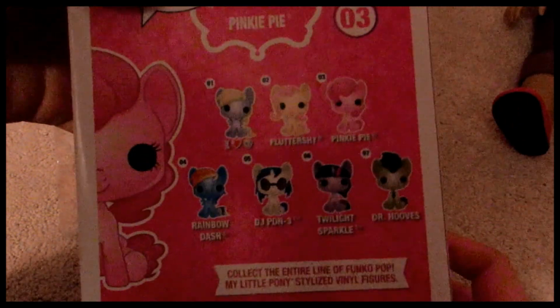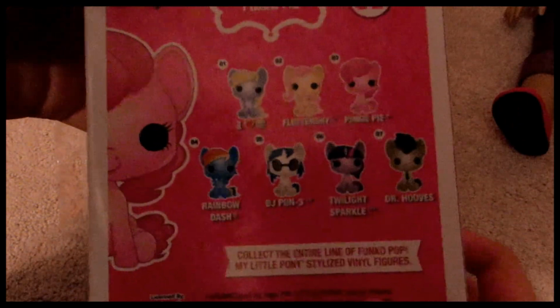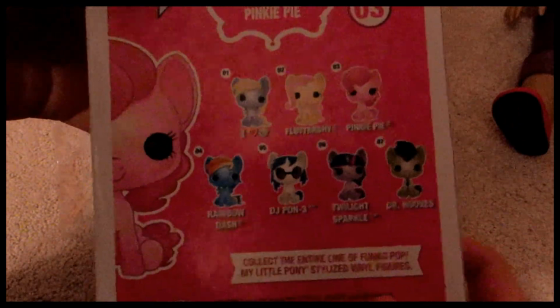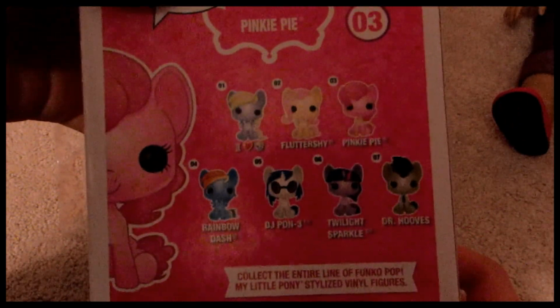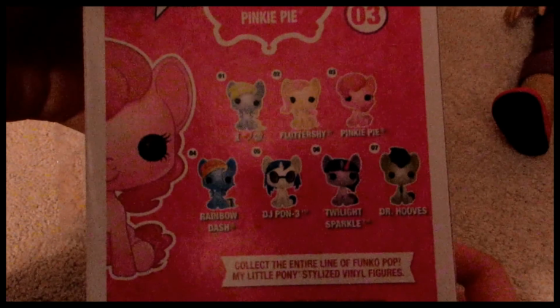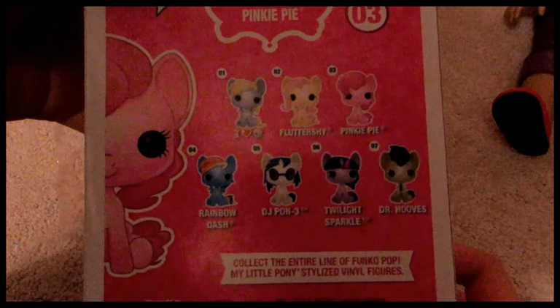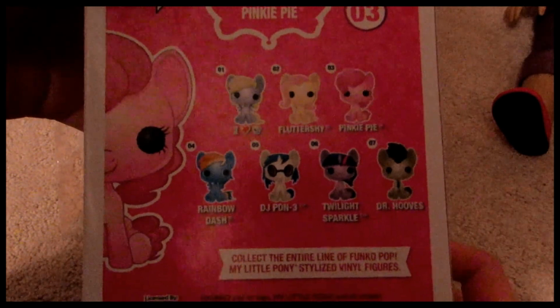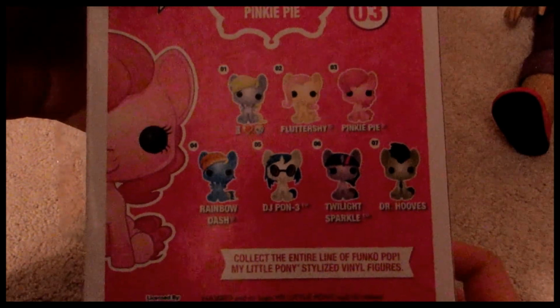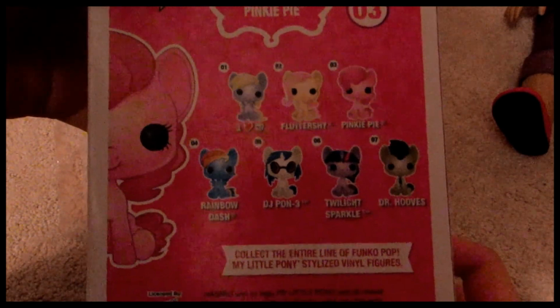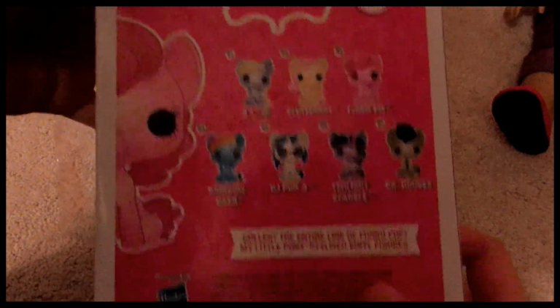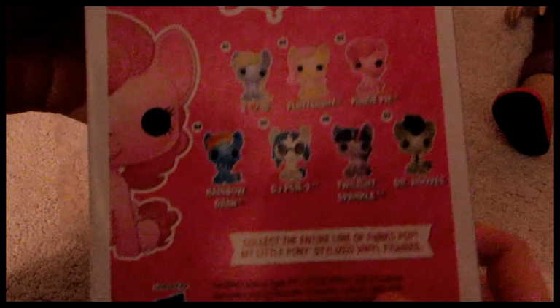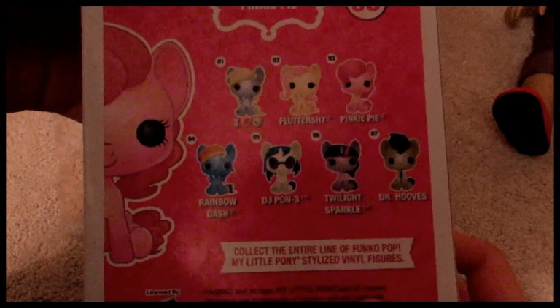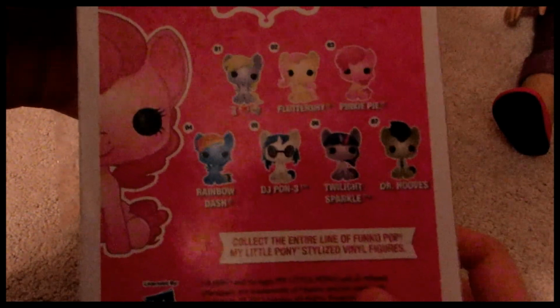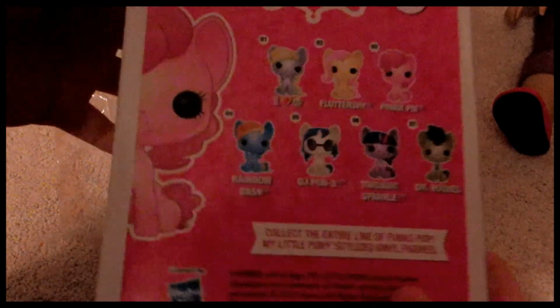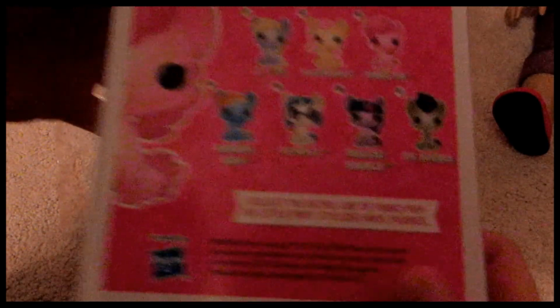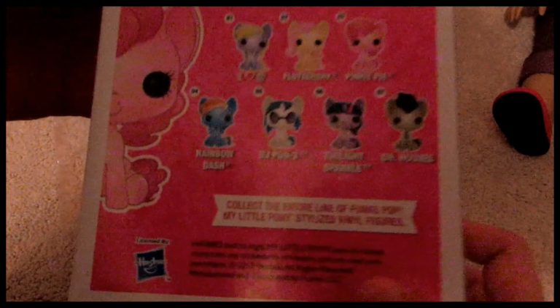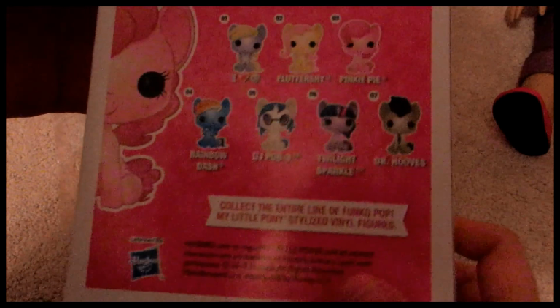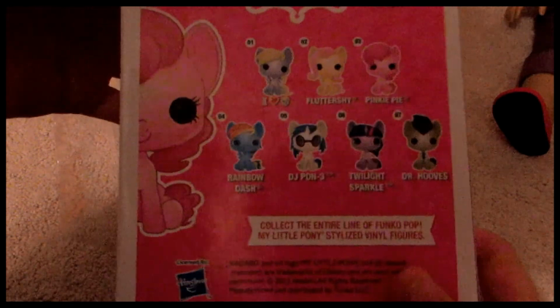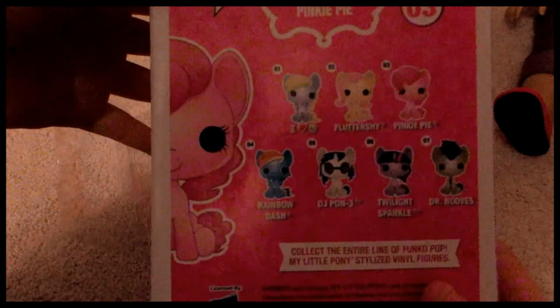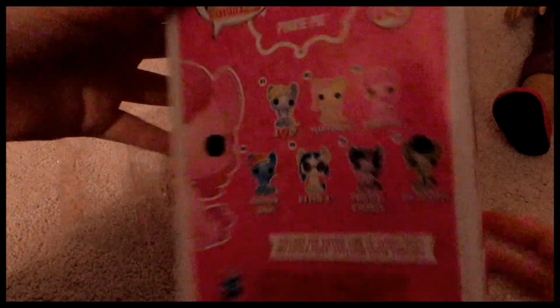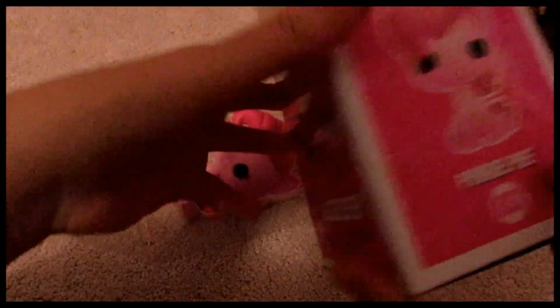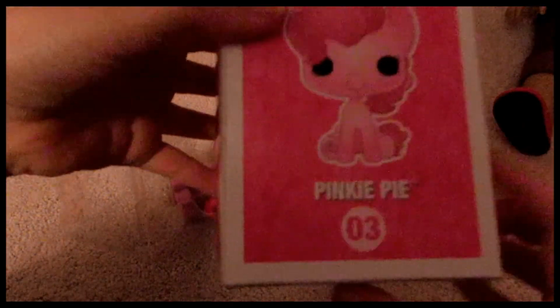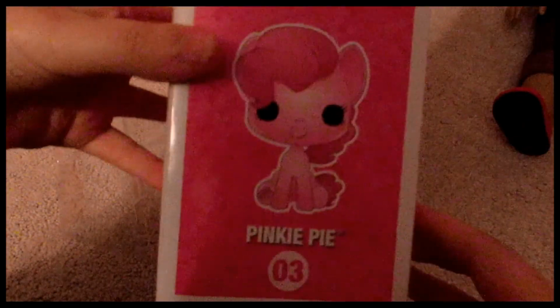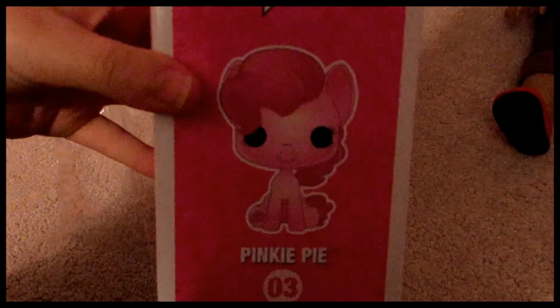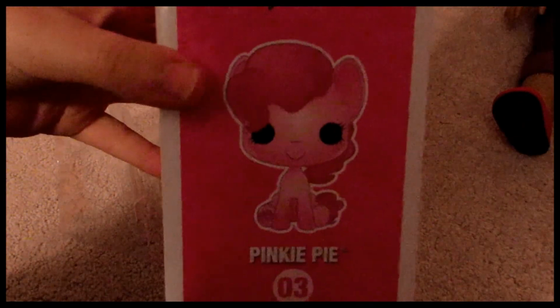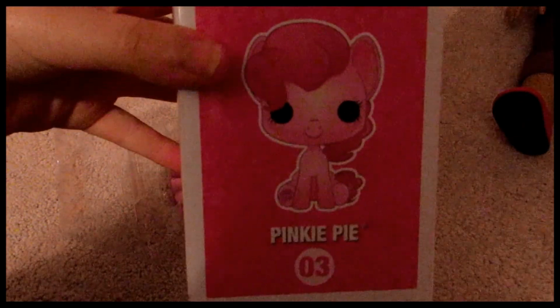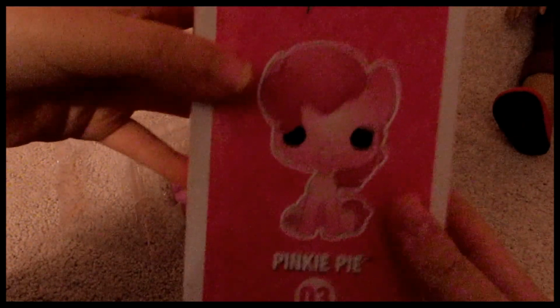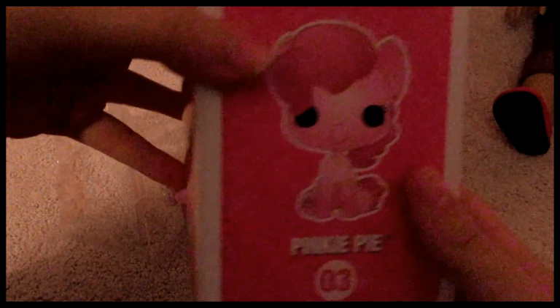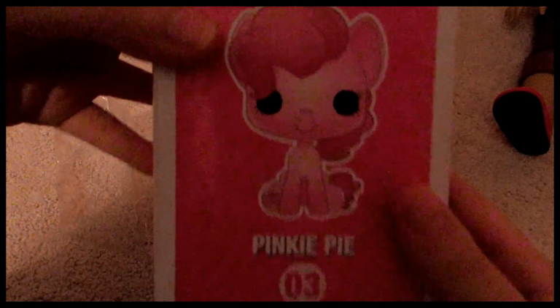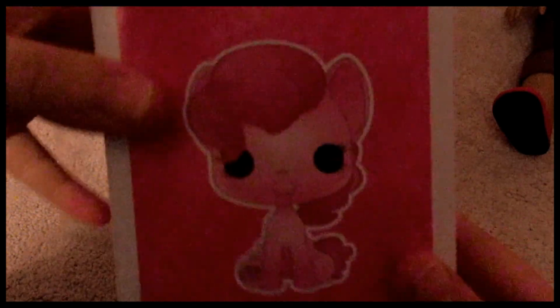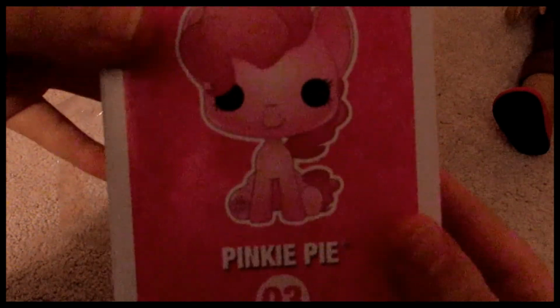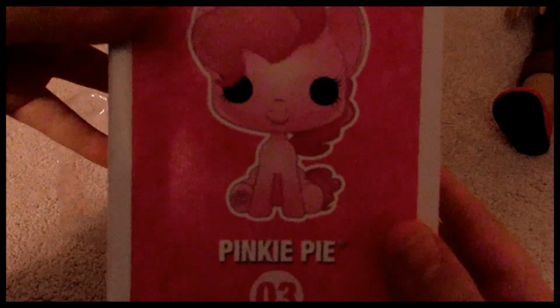There's Derpy, Fluttershy, Pinkie Pie, Rainbow Dash, DJ Pond 3, Twilight Sparkle, and Doctor Who's. And Pinkie Pie is number three, and she's my first Pop figure — like at all — and she's just so stinking cute.